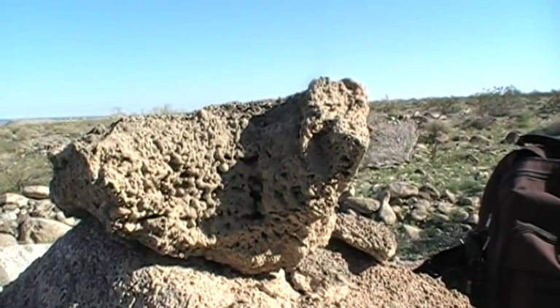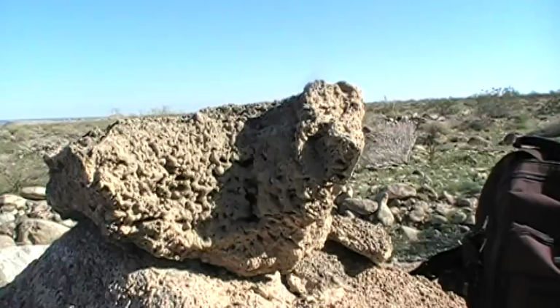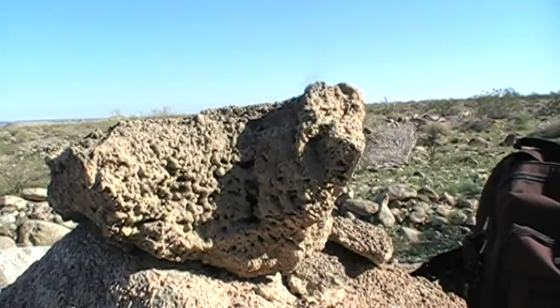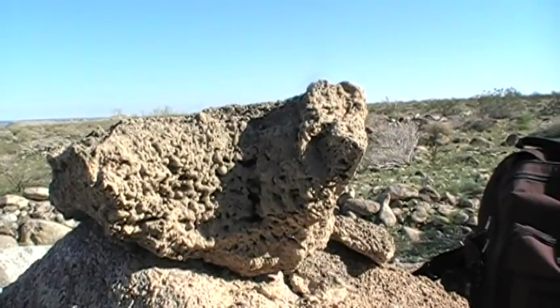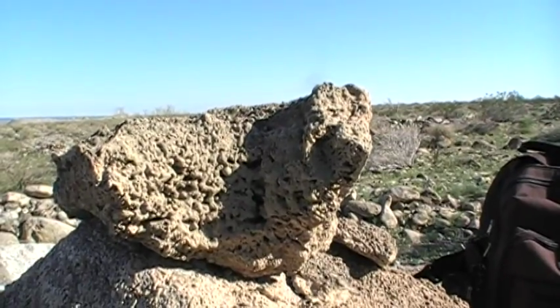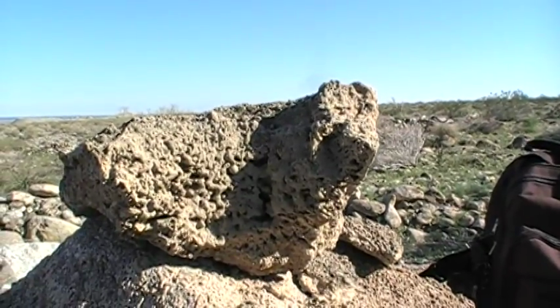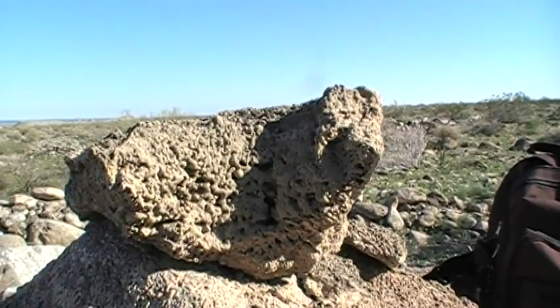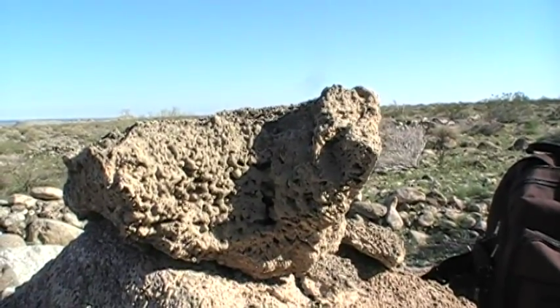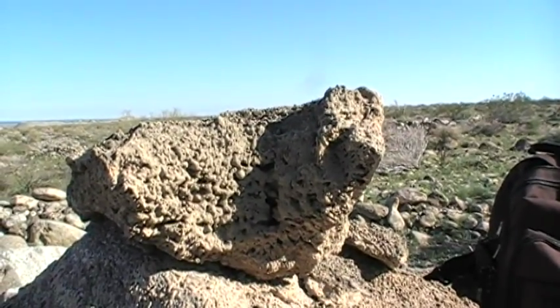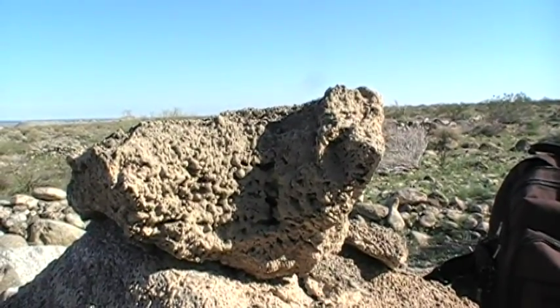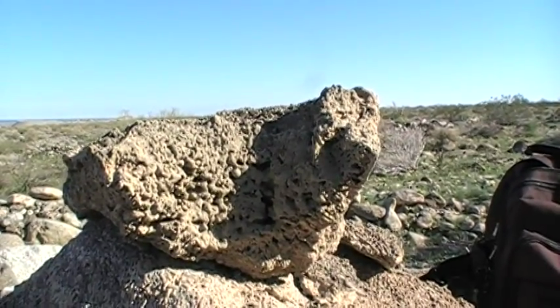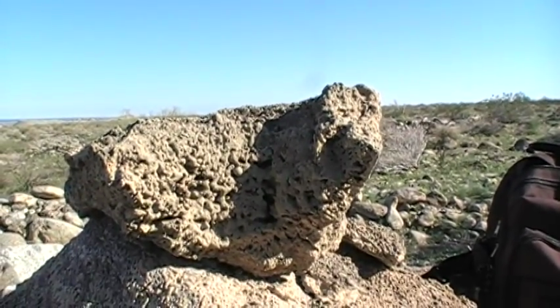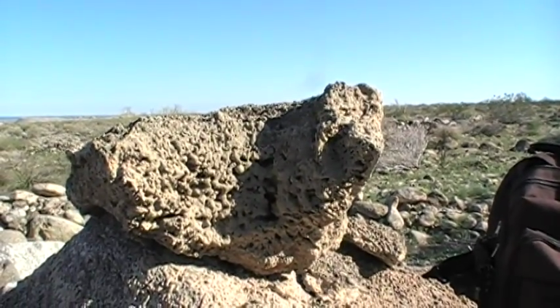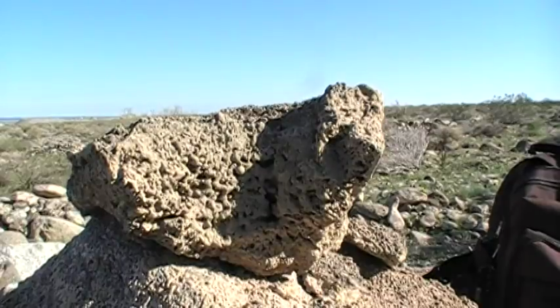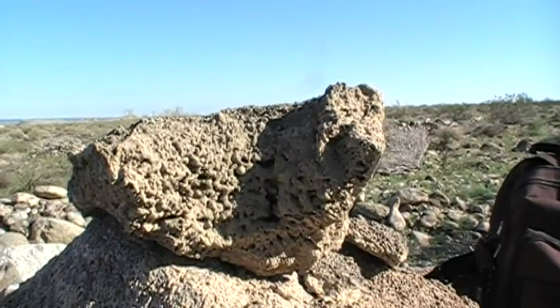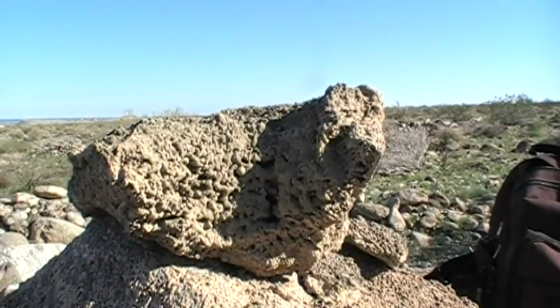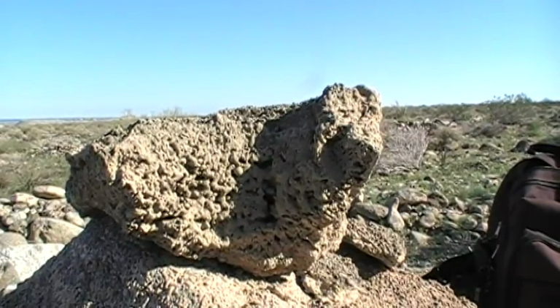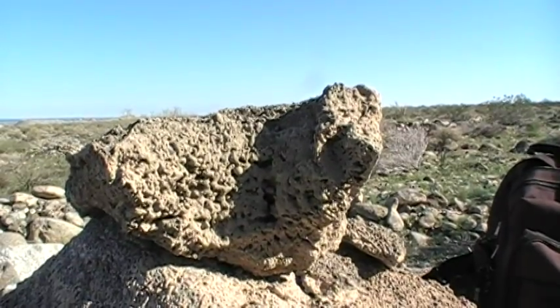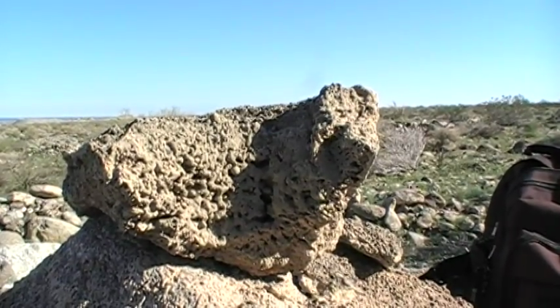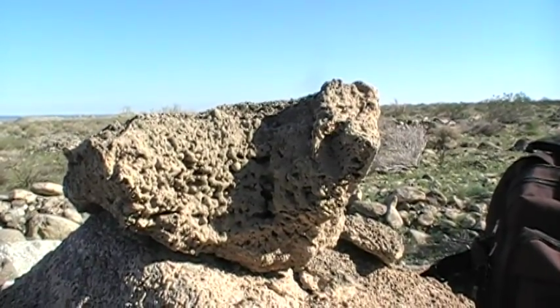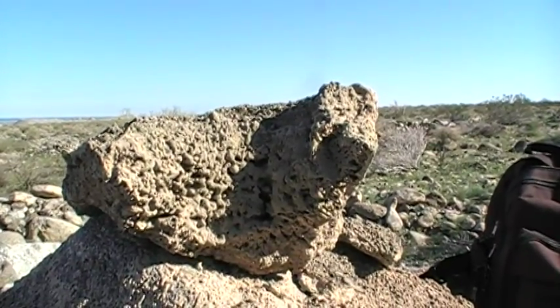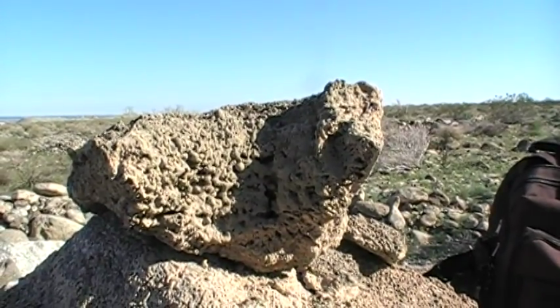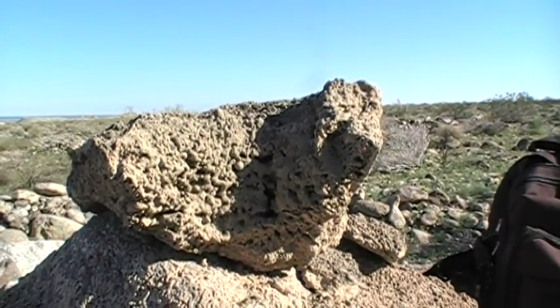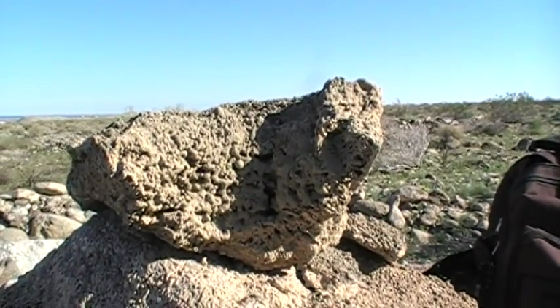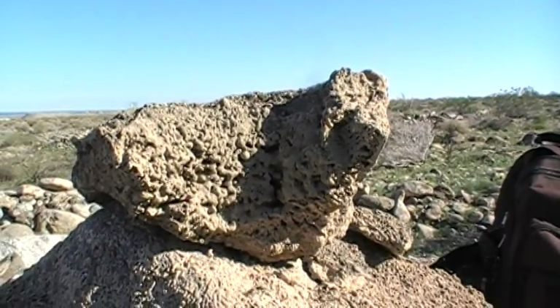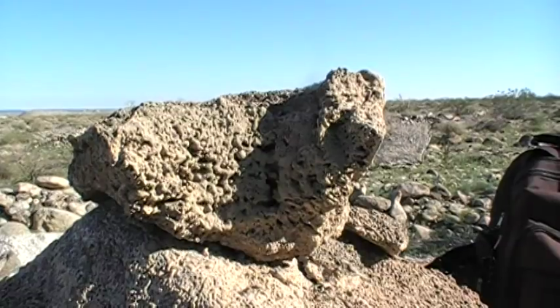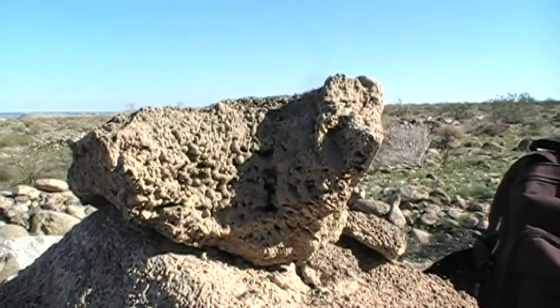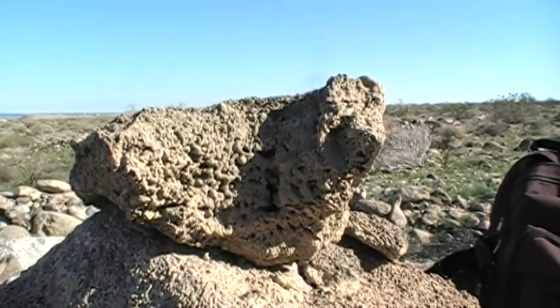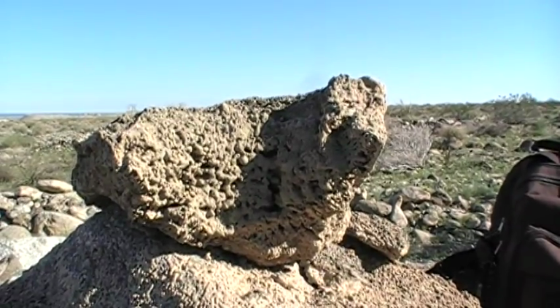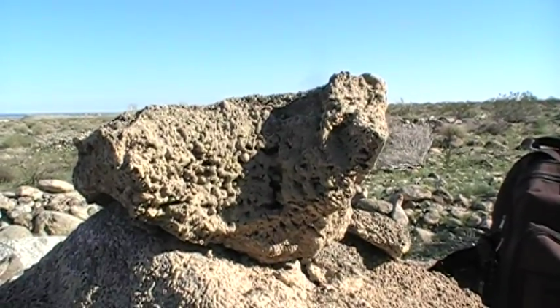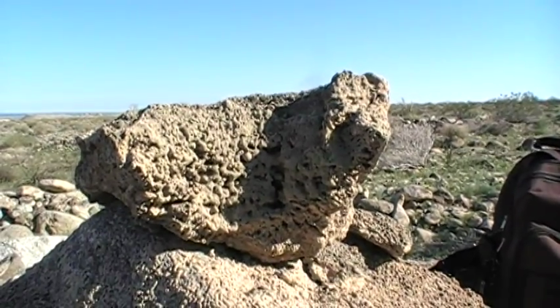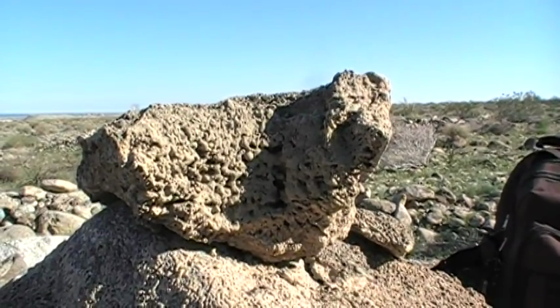I'm looking for a stone tool that was covered by travertine — that would be excellent, because I would say that was probably over a thousand years old, but haven't found one yet. I'll keep you posted — over and out.